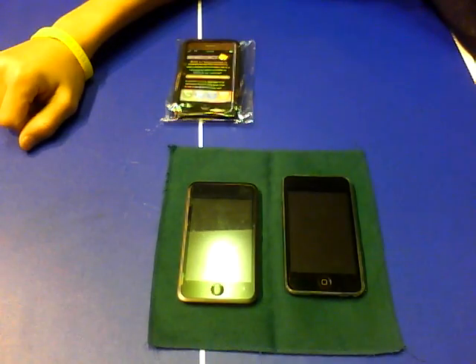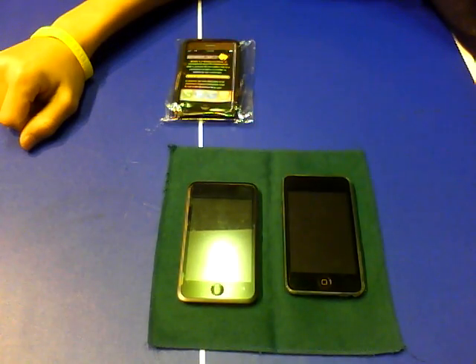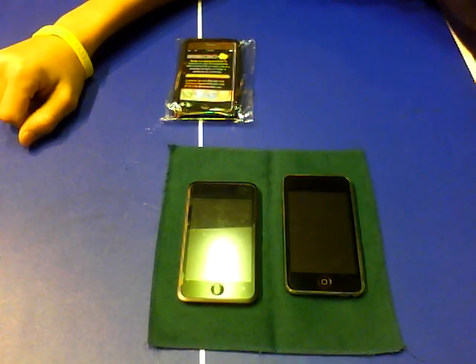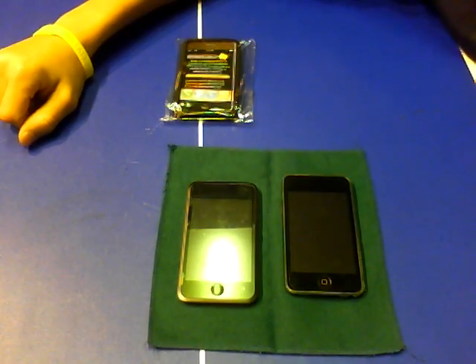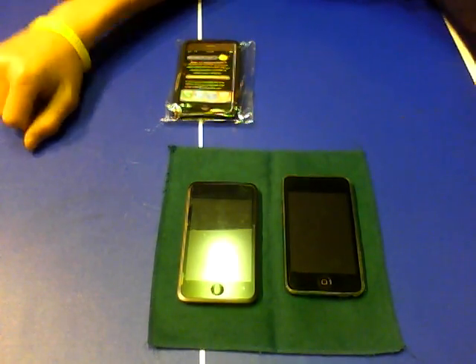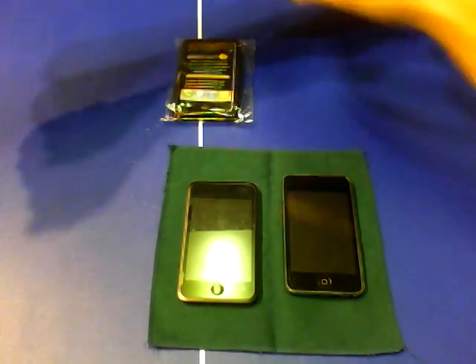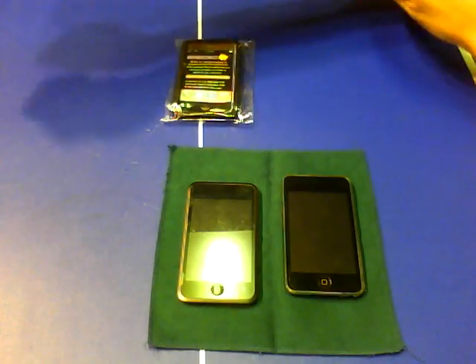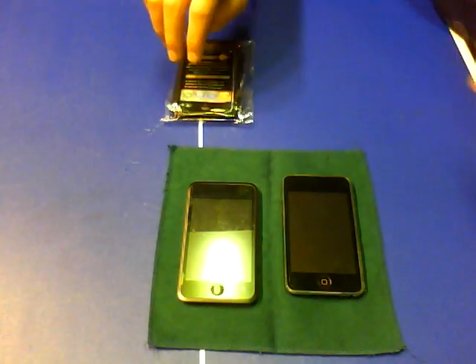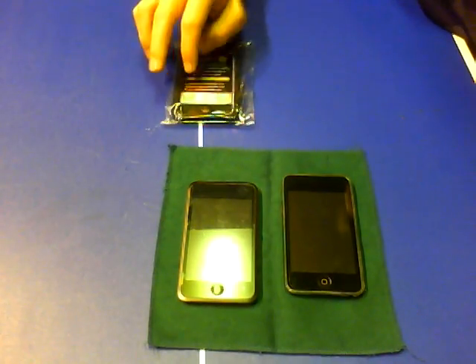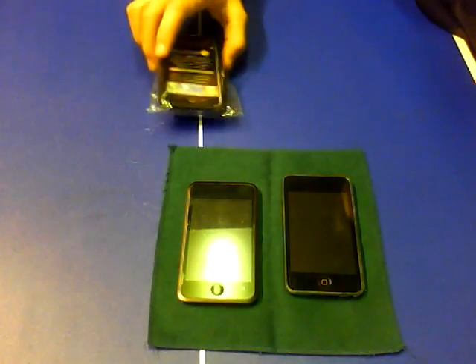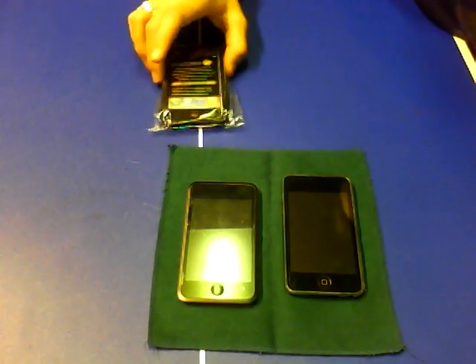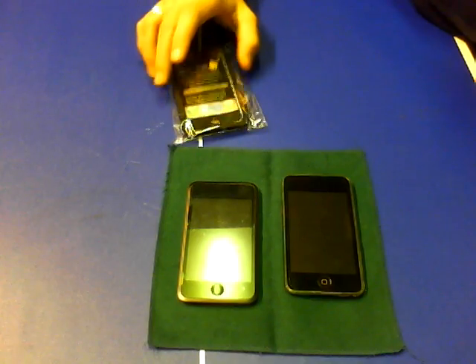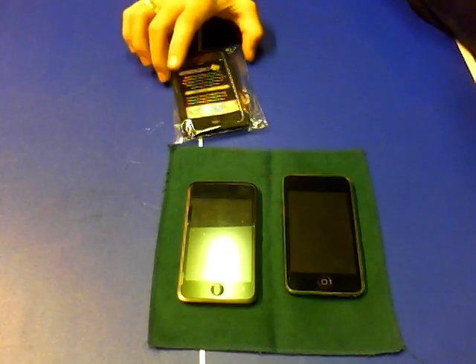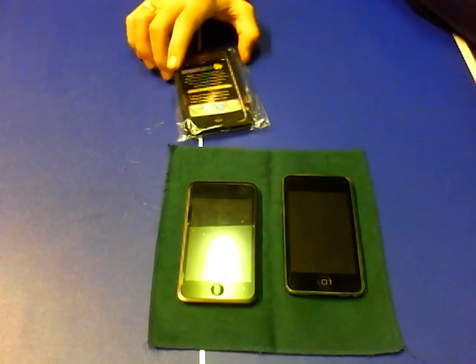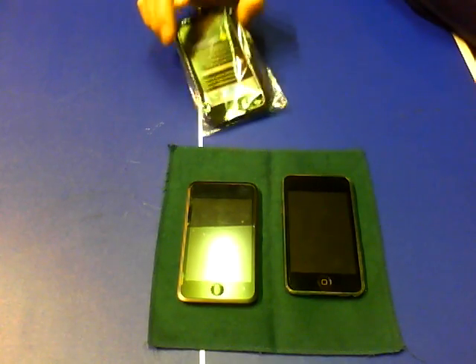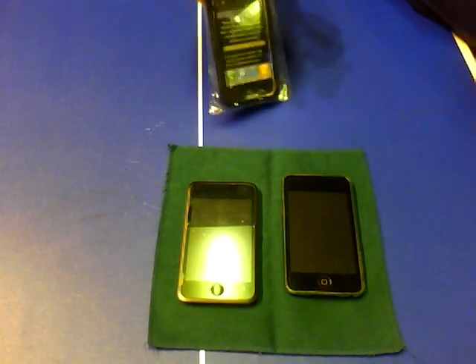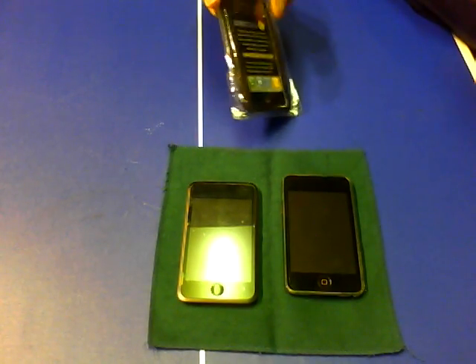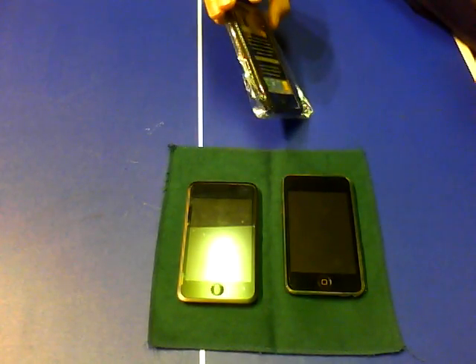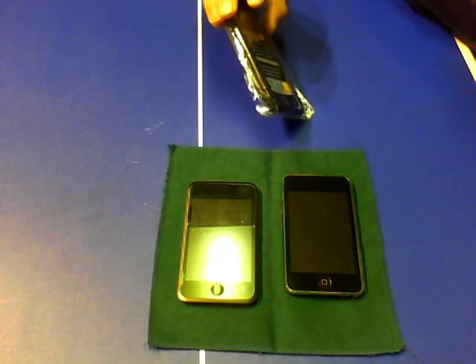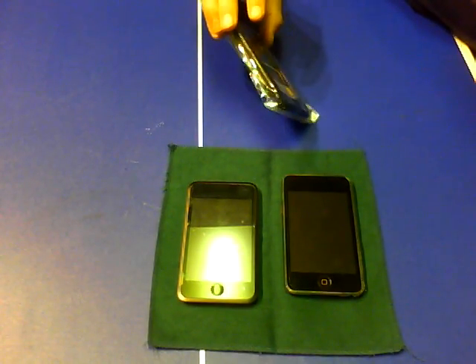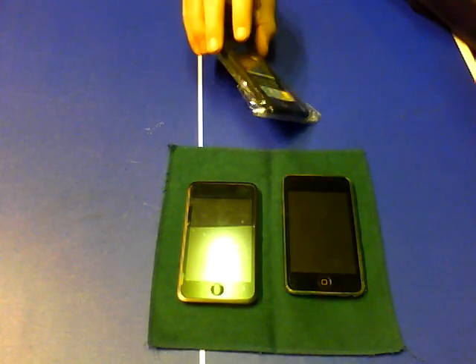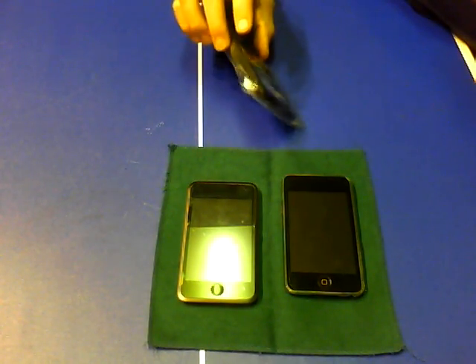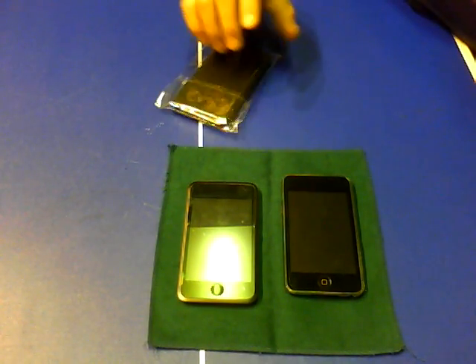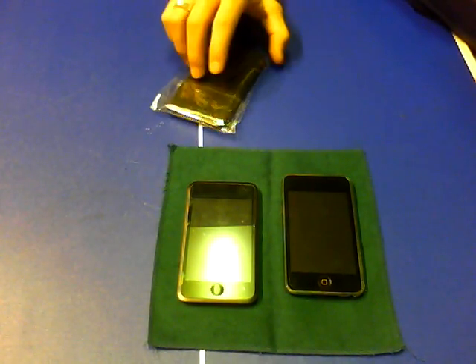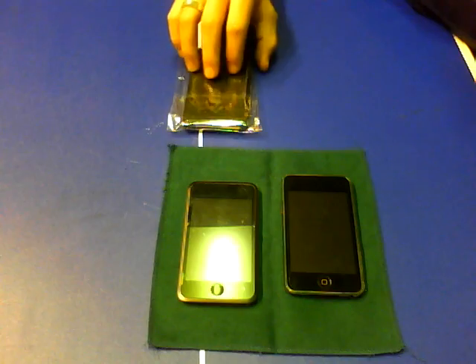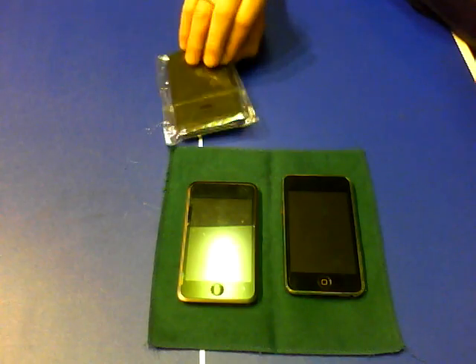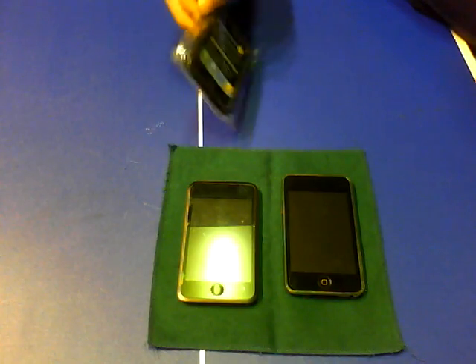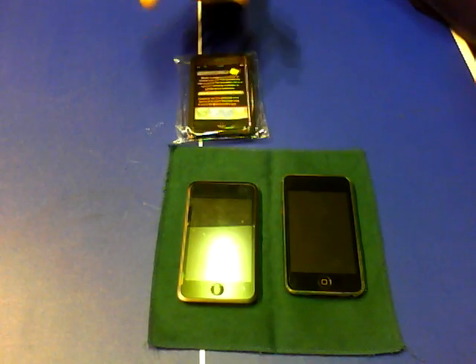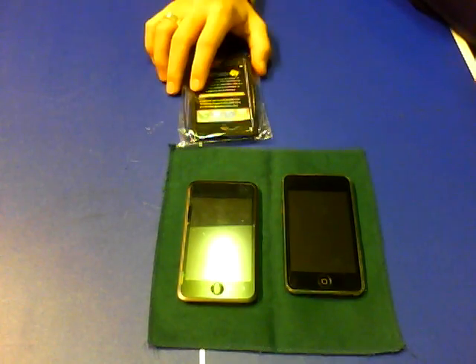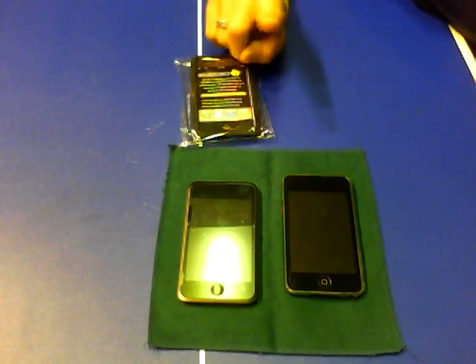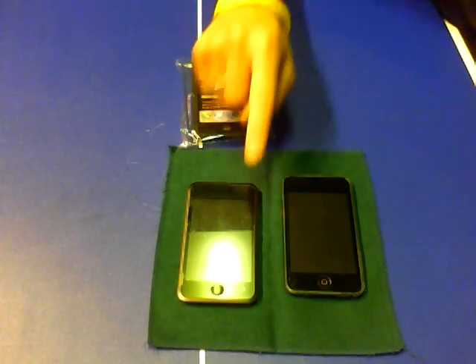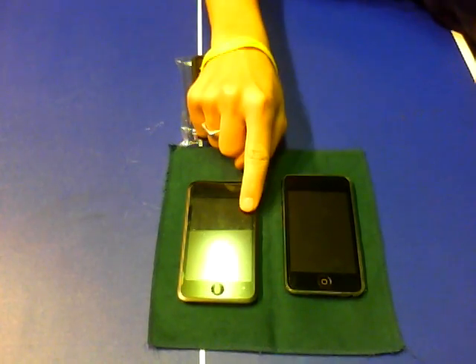All right. Now hopefully you guys are watching this in high quality. I've got a review for you guys on the CDO Inno case slider for the iPod Touch first generation.